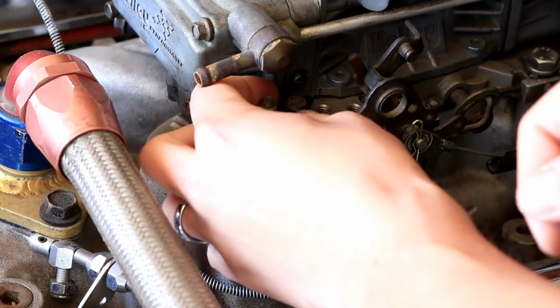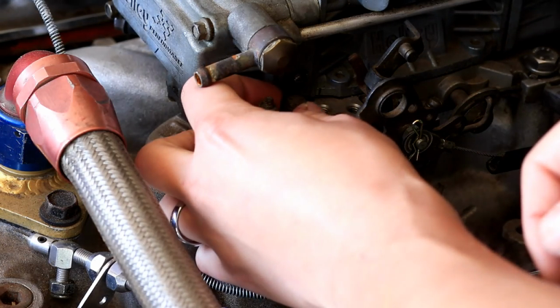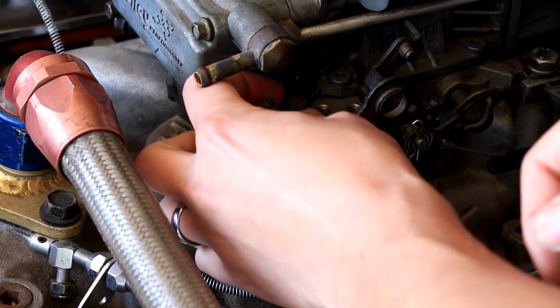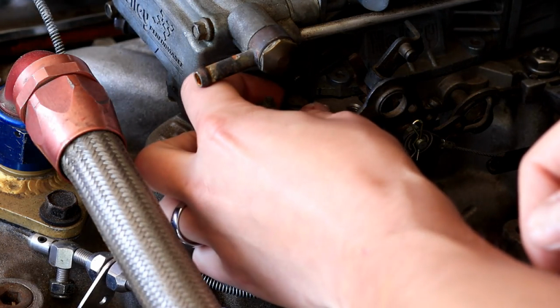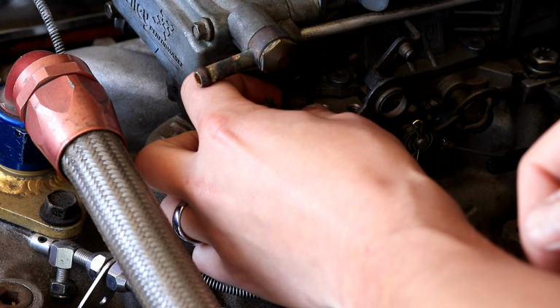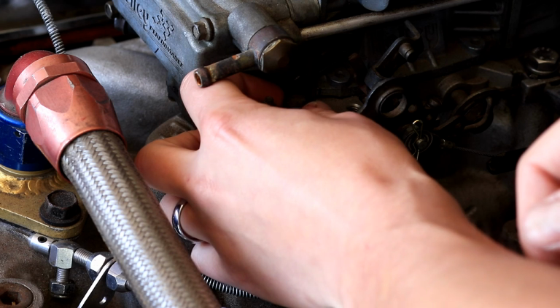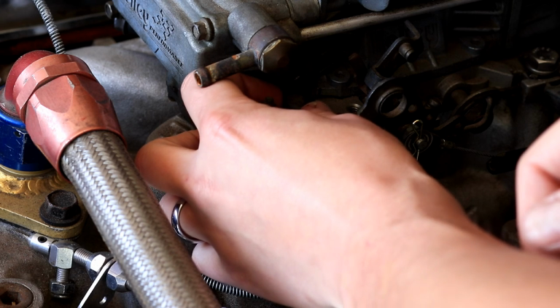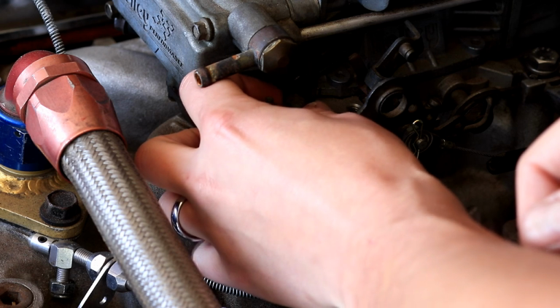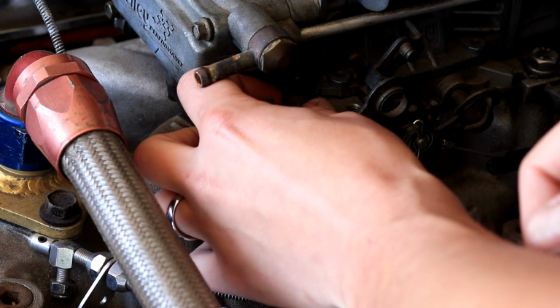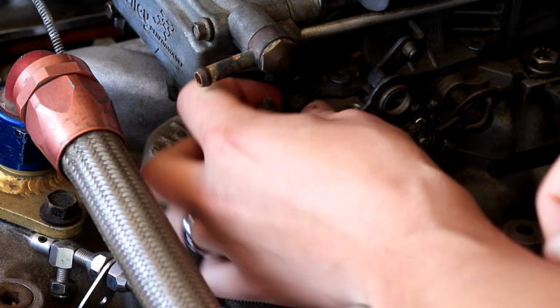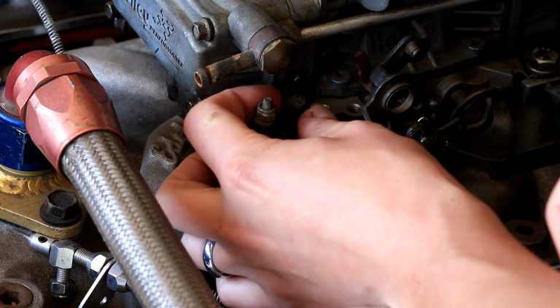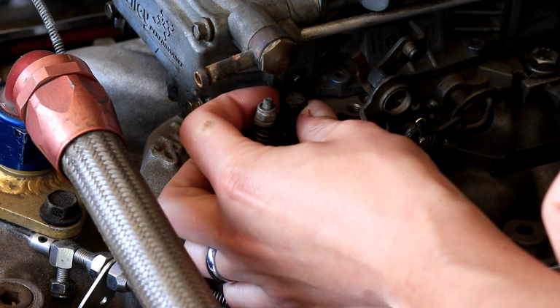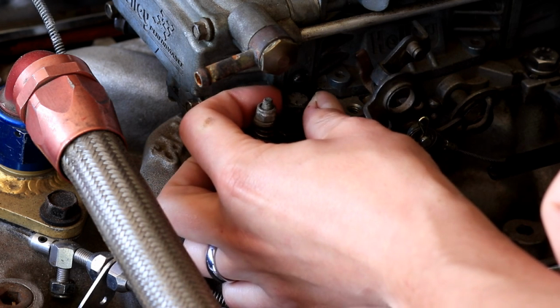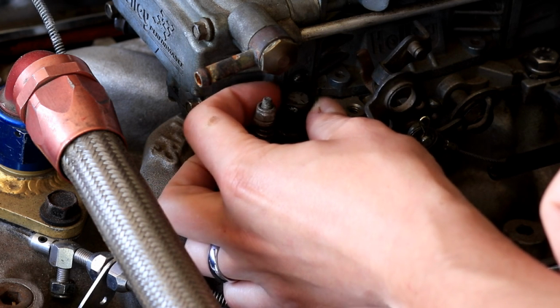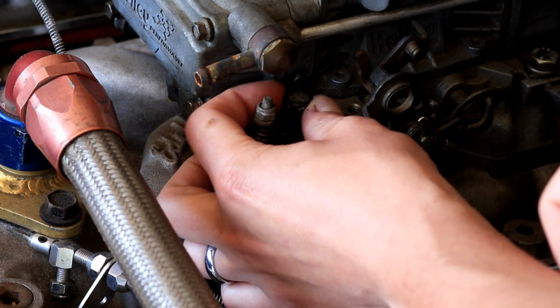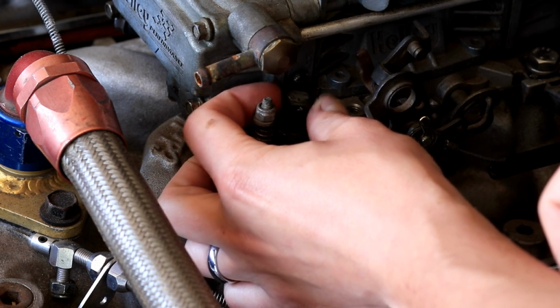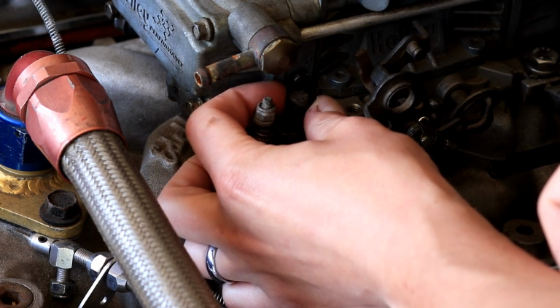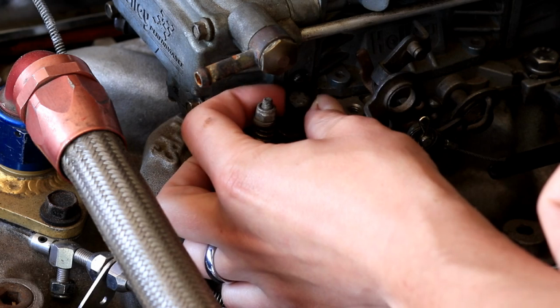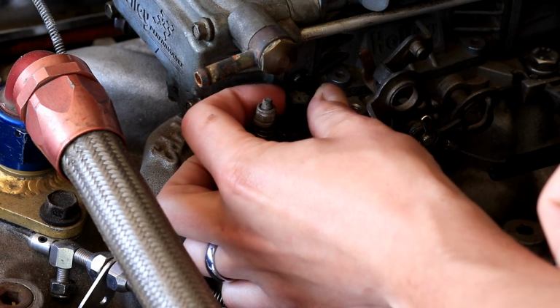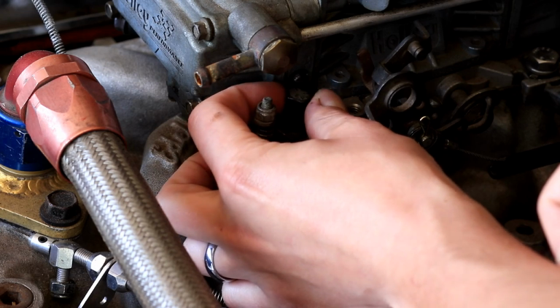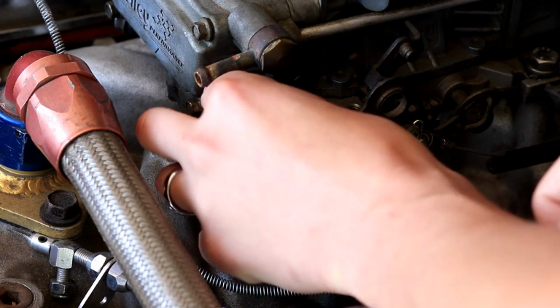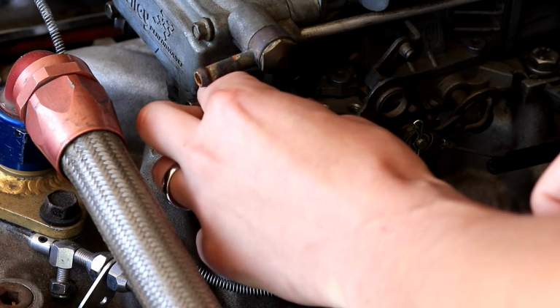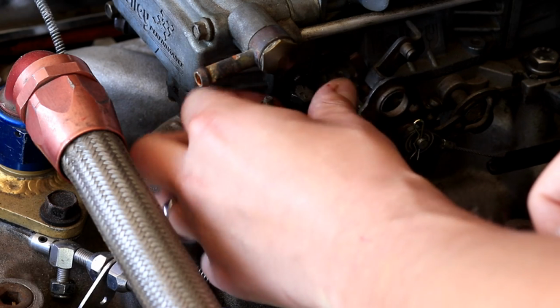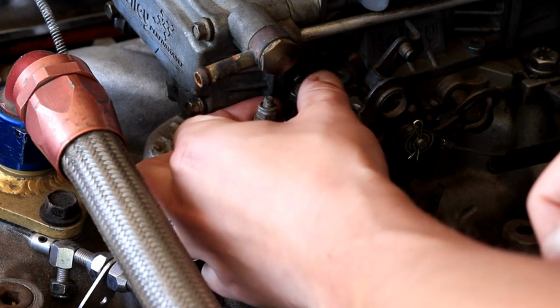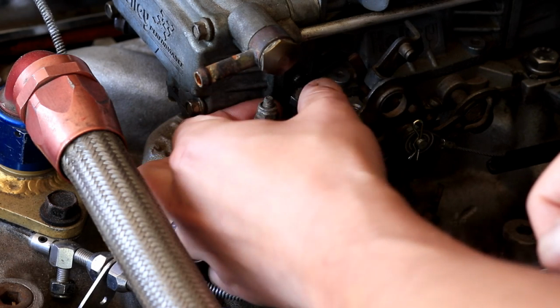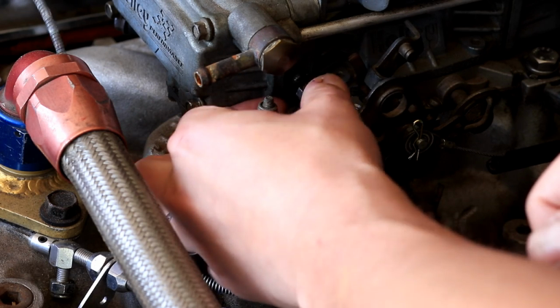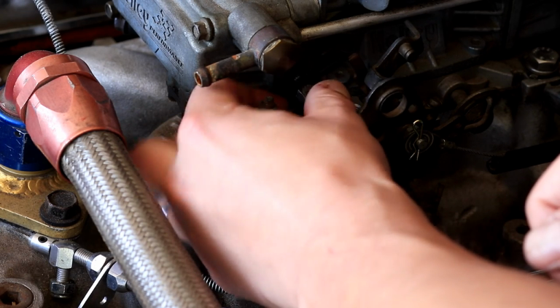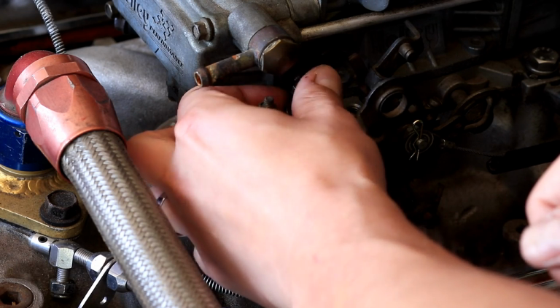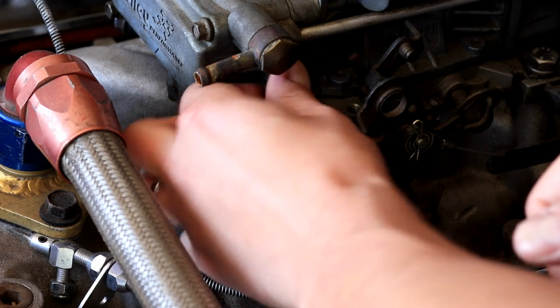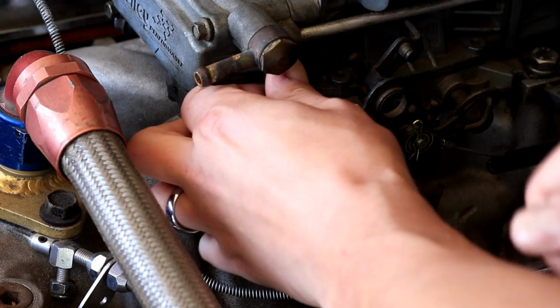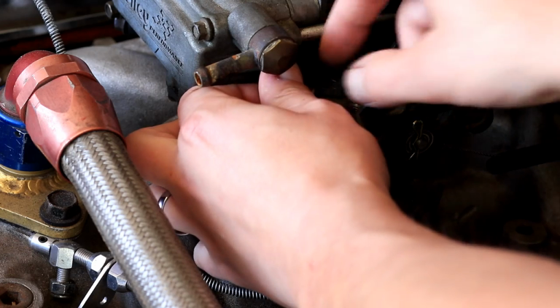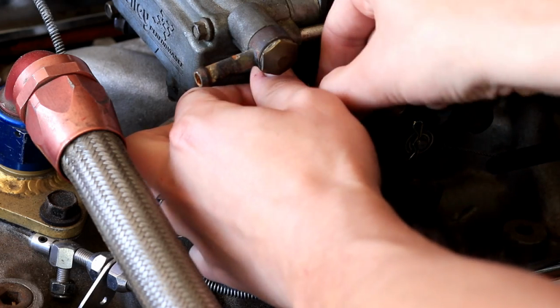First we've got to remove the nut on the front driver side stud of the carburetor. In my case it's got a bolt here, which isn't ideal but it's going to be alright.